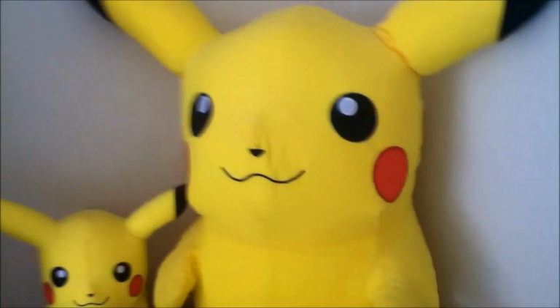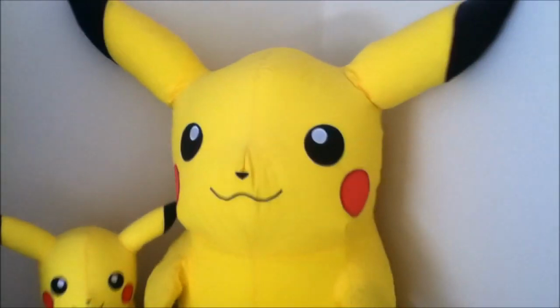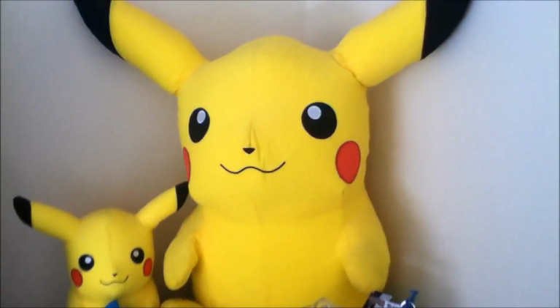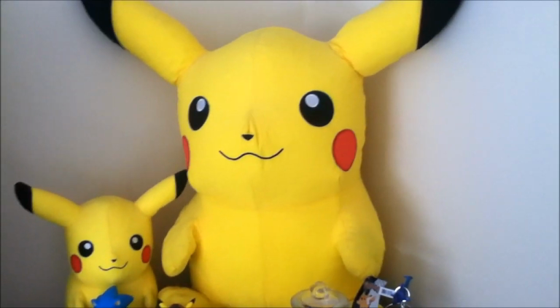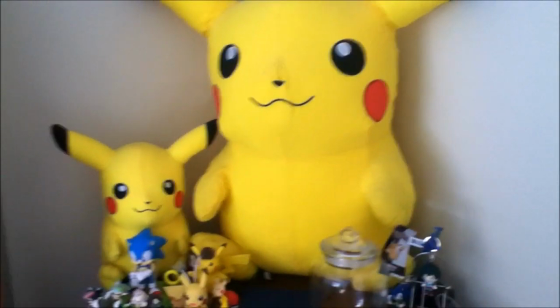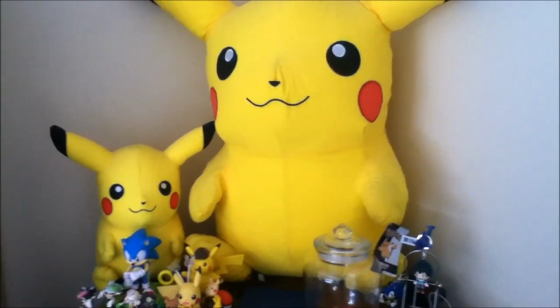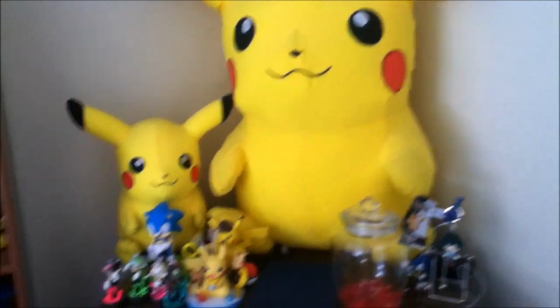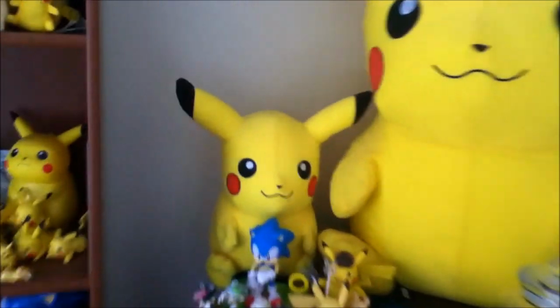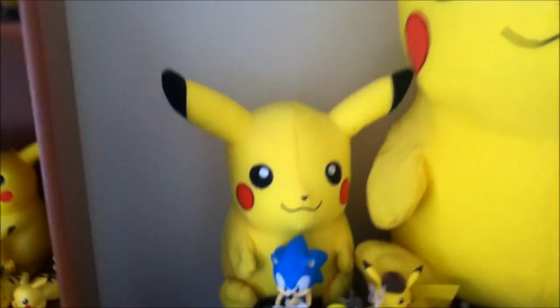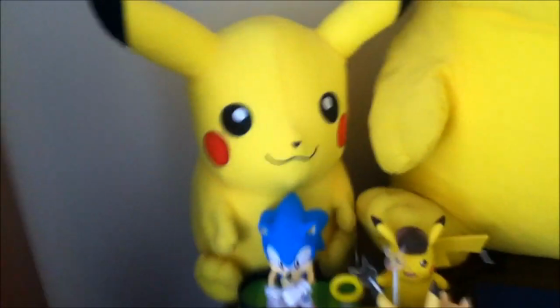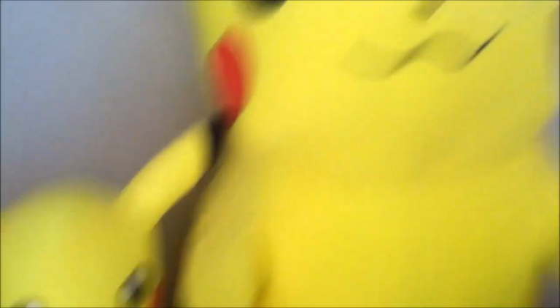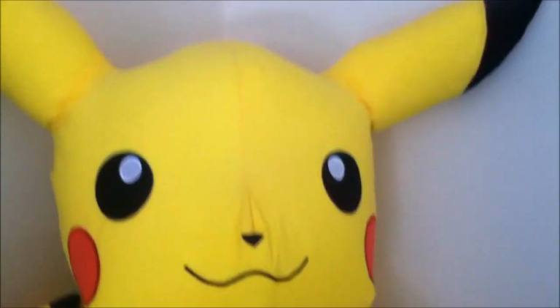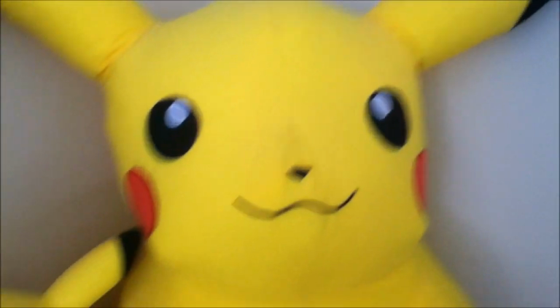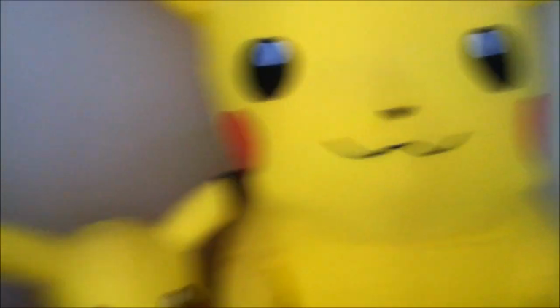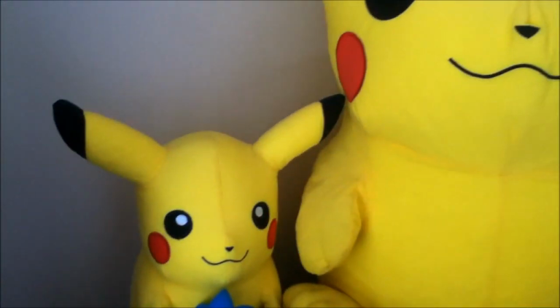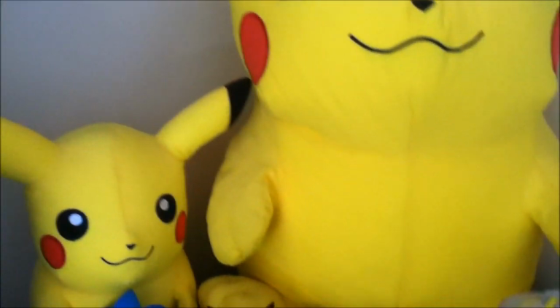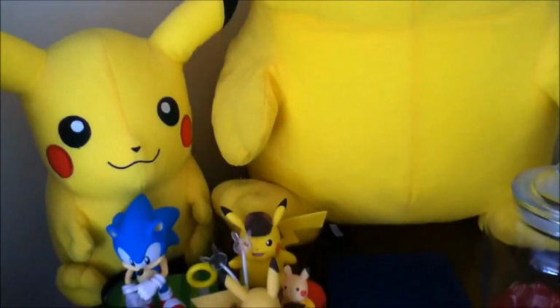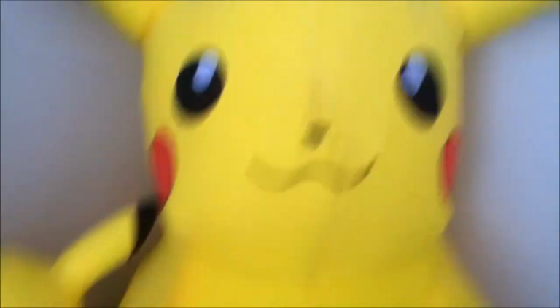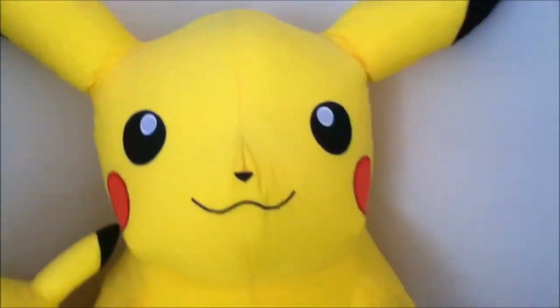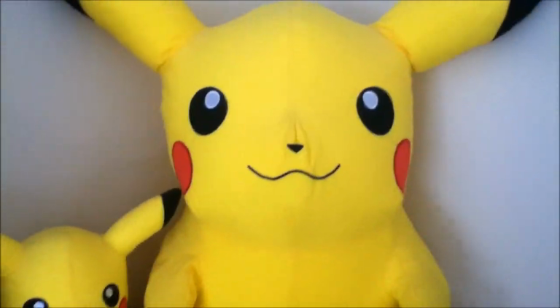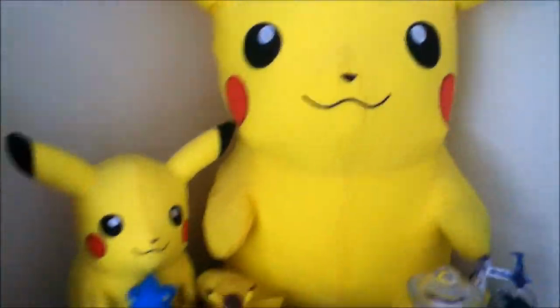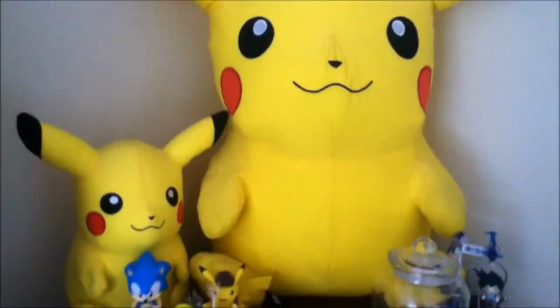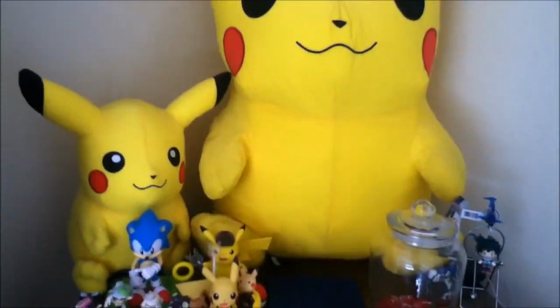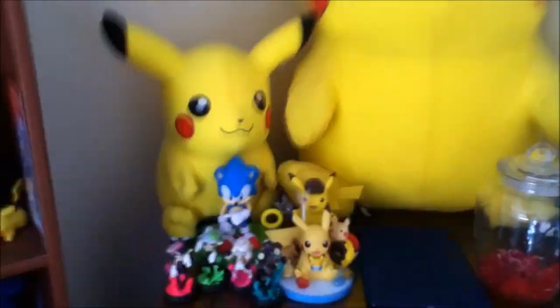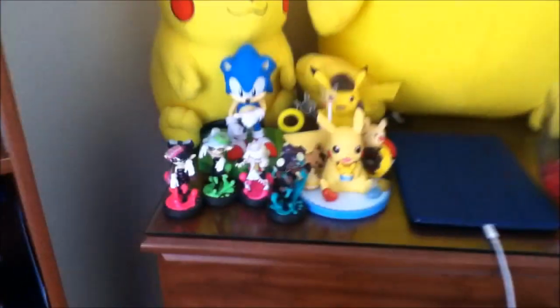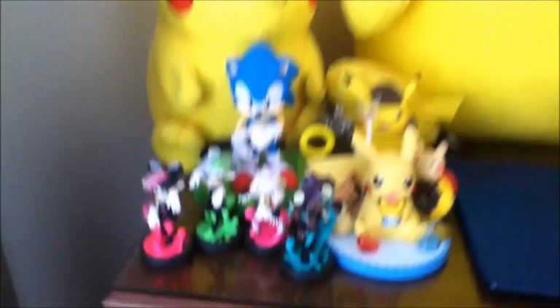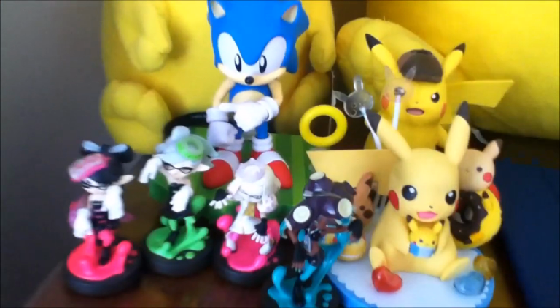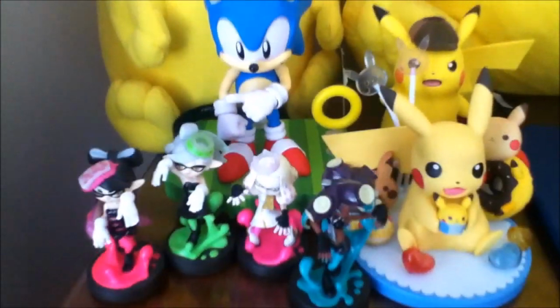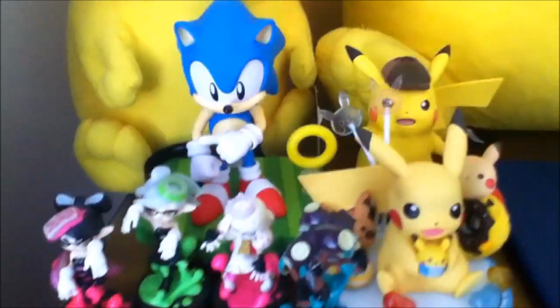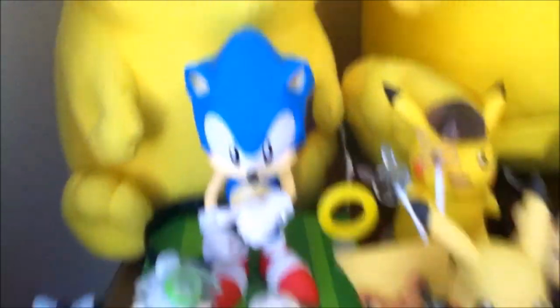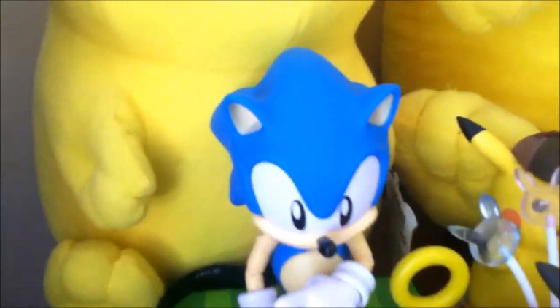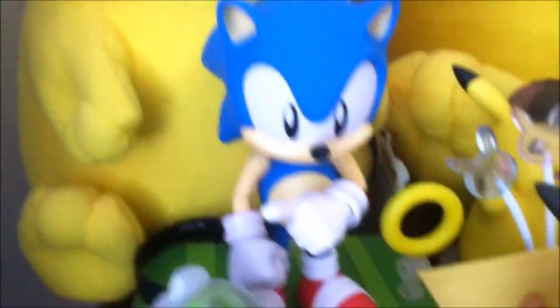Then there is this dresser and I have this giant Pikachu plush and a smaller version of the same Pikachu plush. These are very special and some of the best items in my collection.